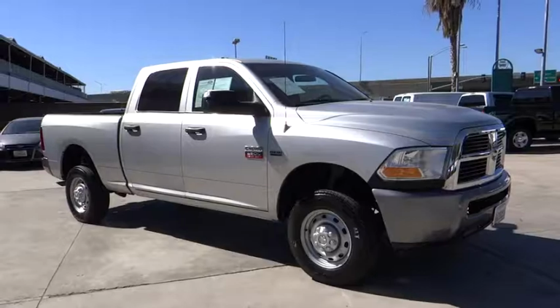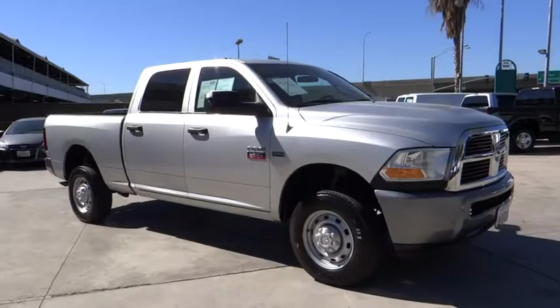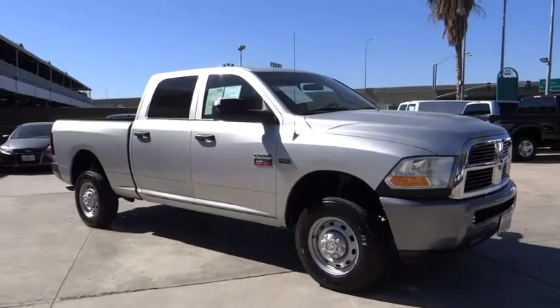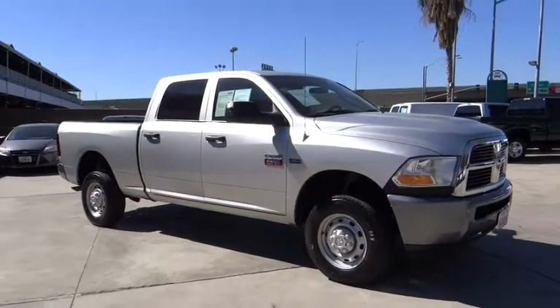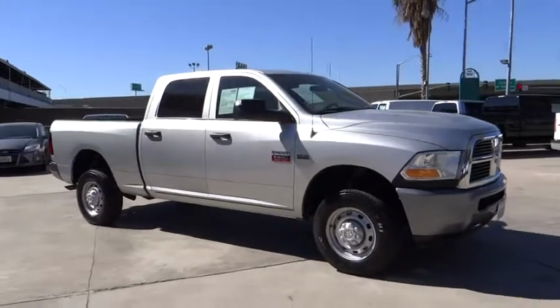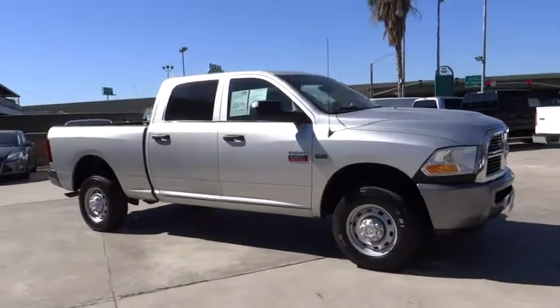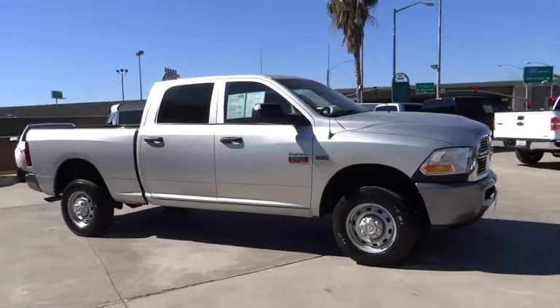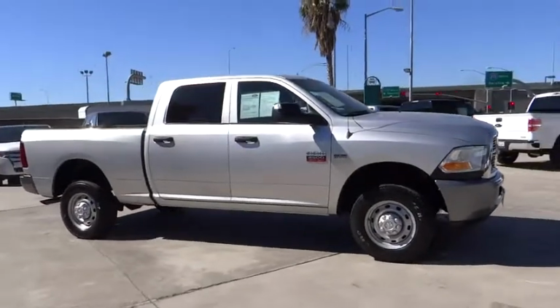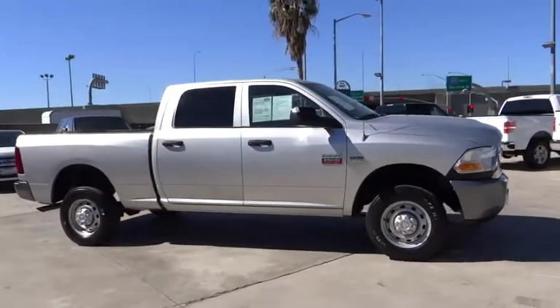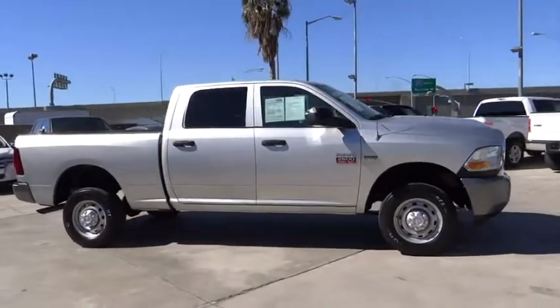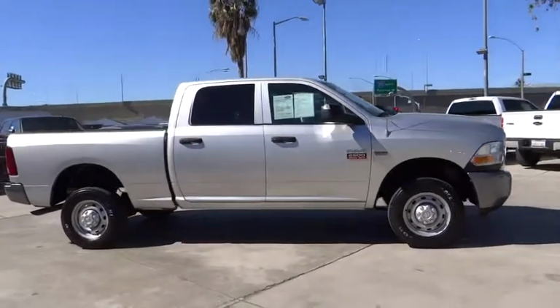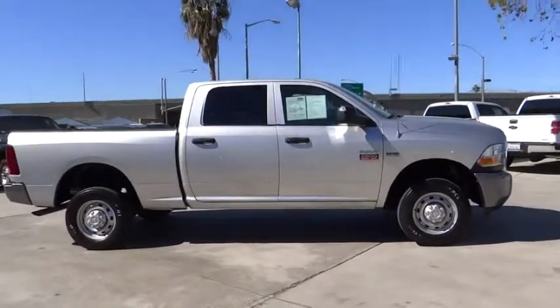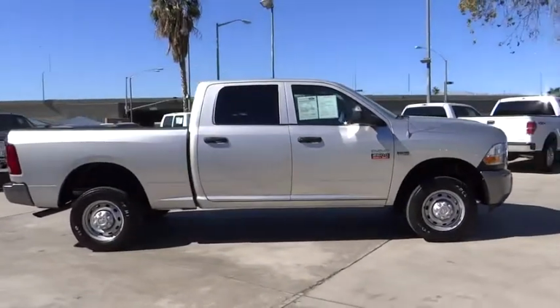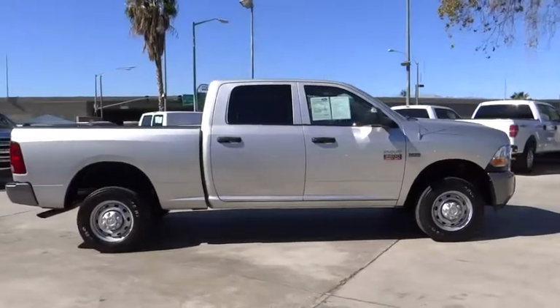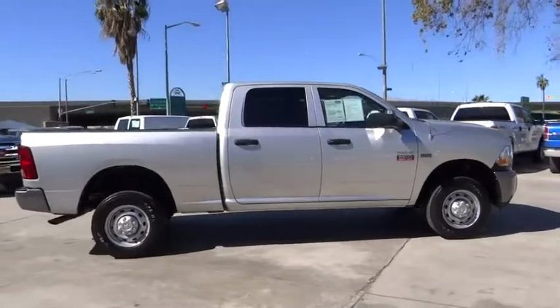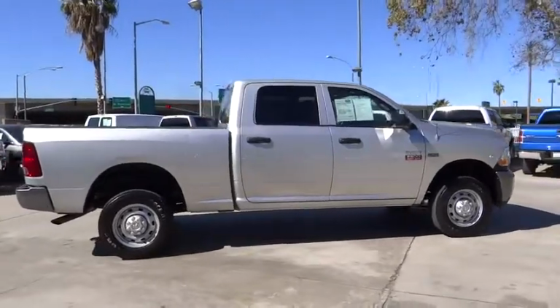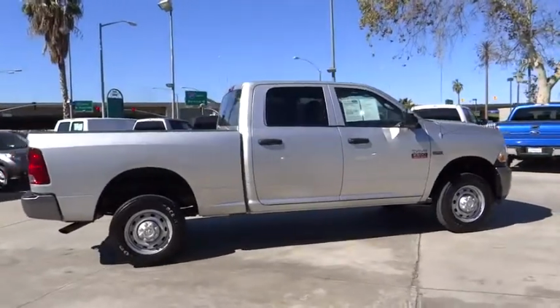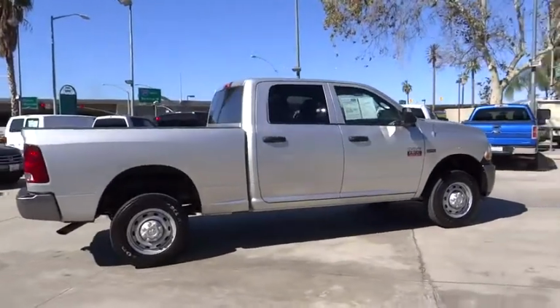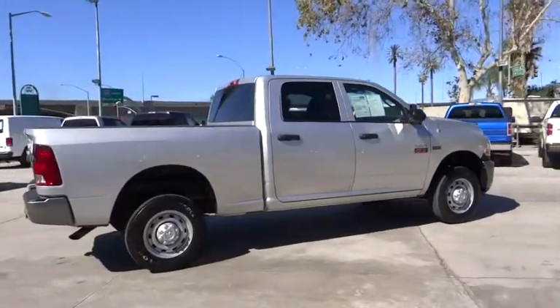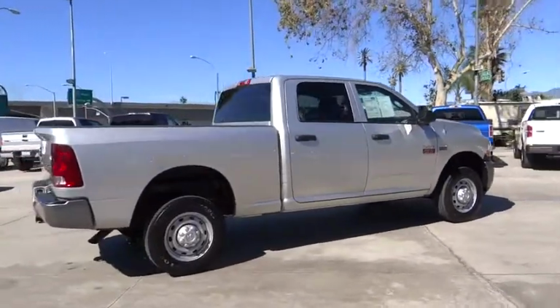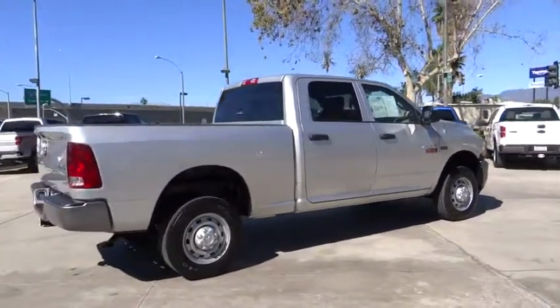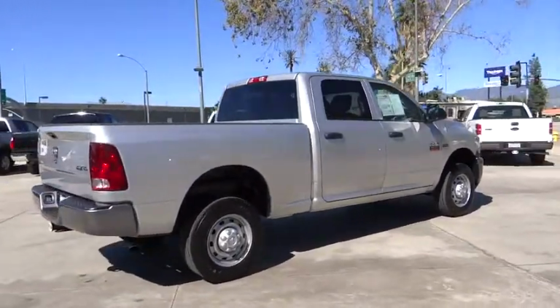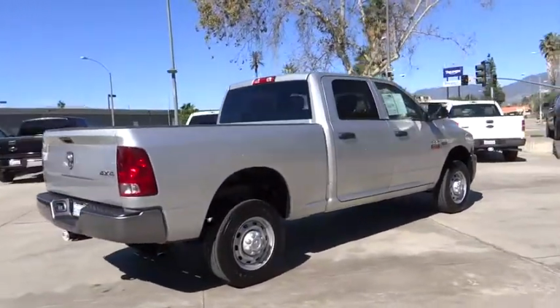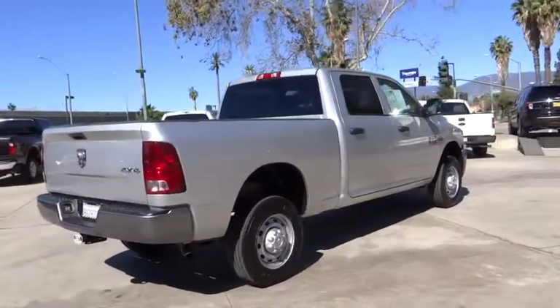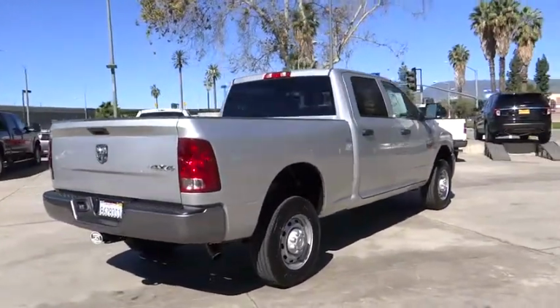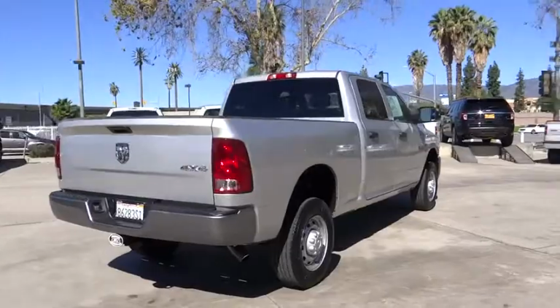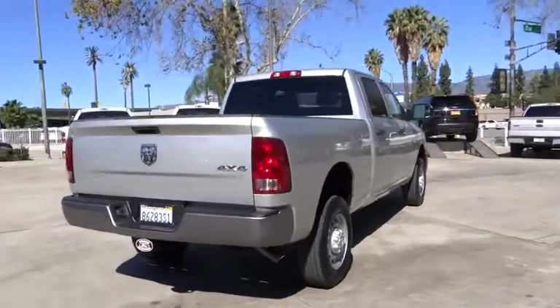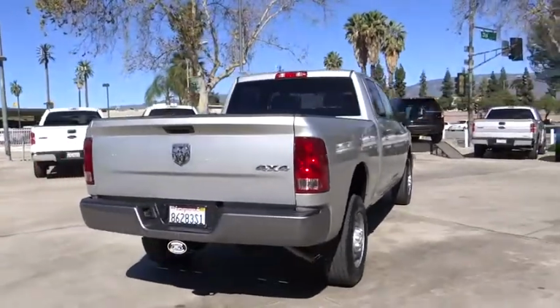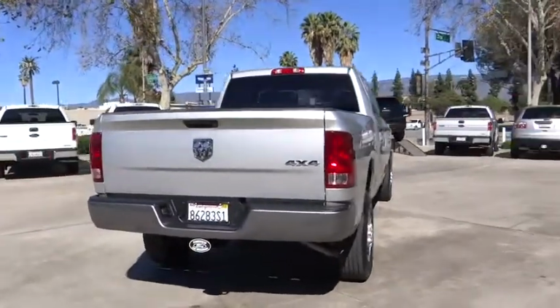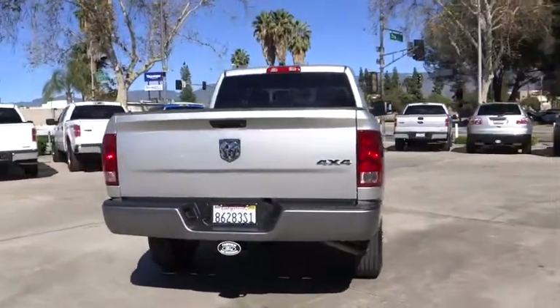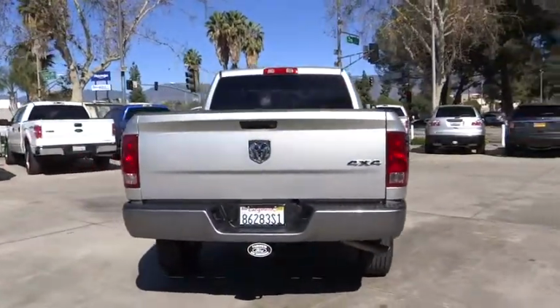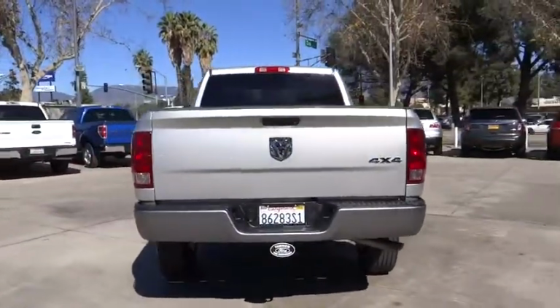2010 Ram Pickup 2500. The Ram 2500 is built with sturdy hydroformed frames and capable four-wheel drive options to handle the toughest job site terrain while maintaining a smooth ride.